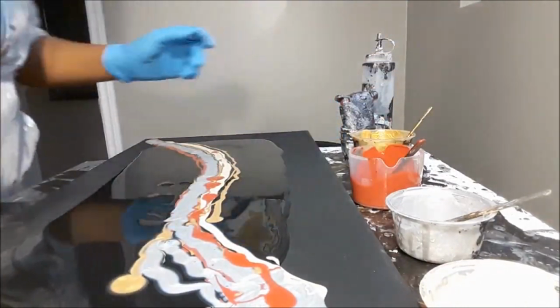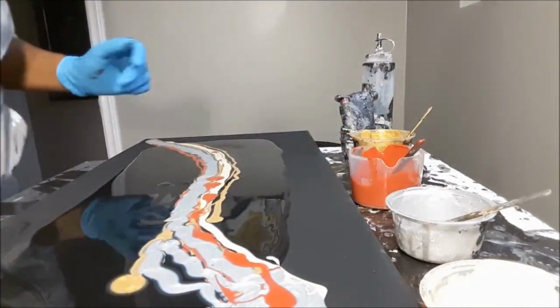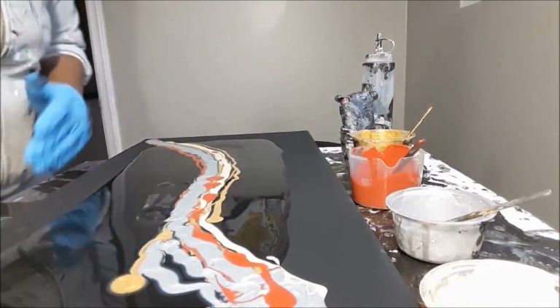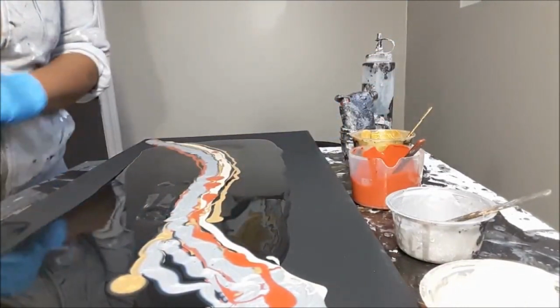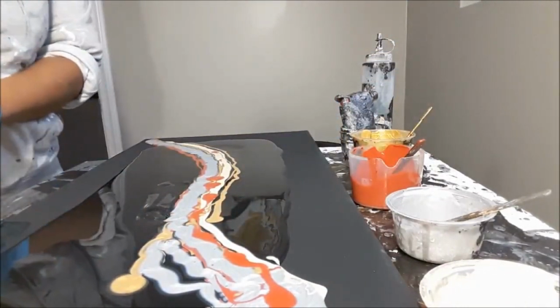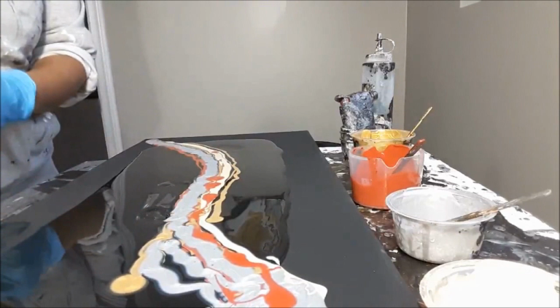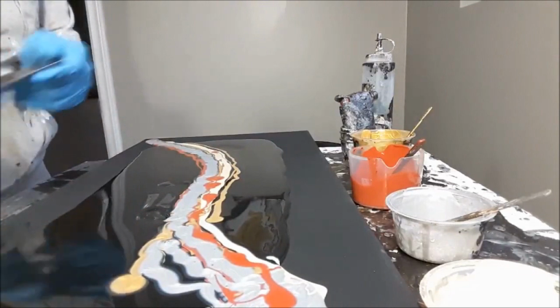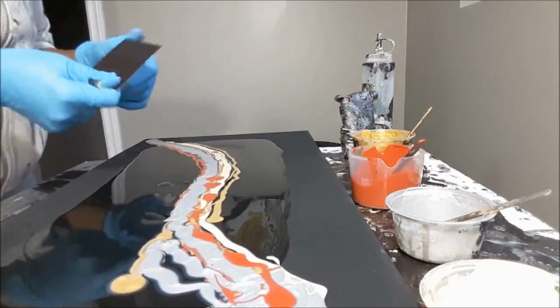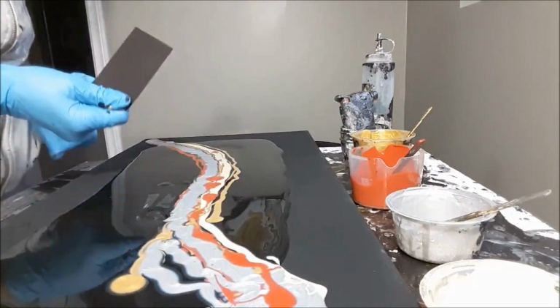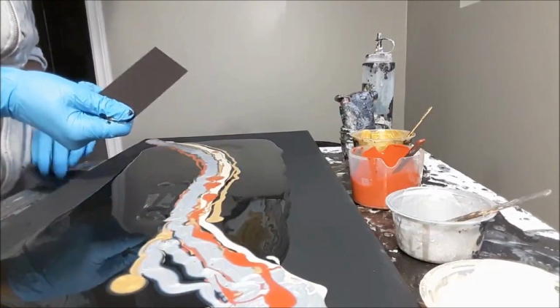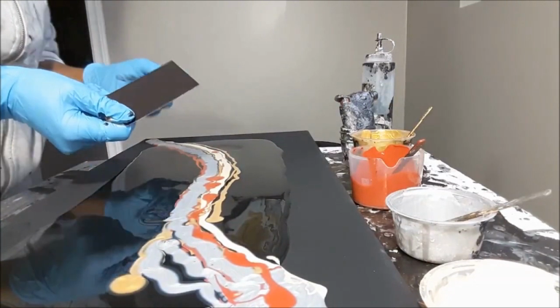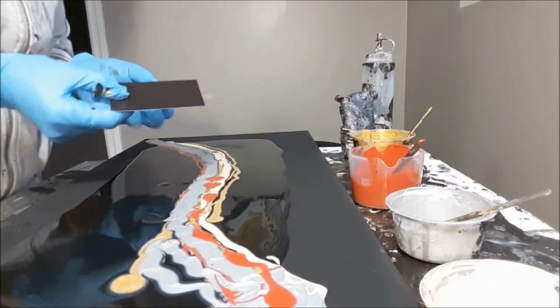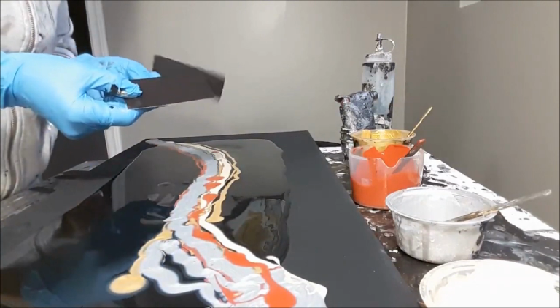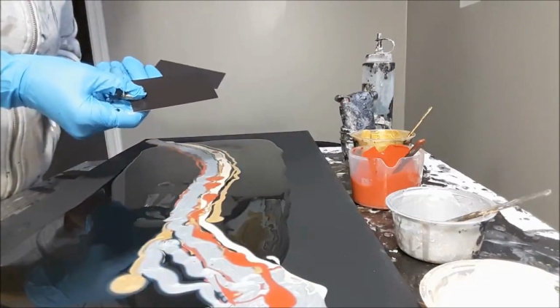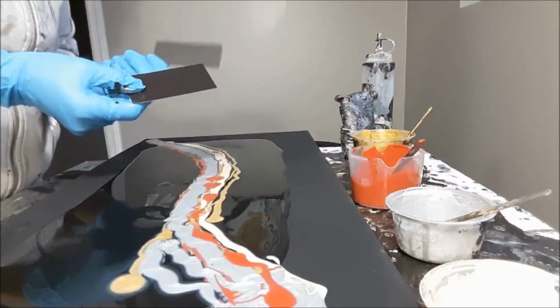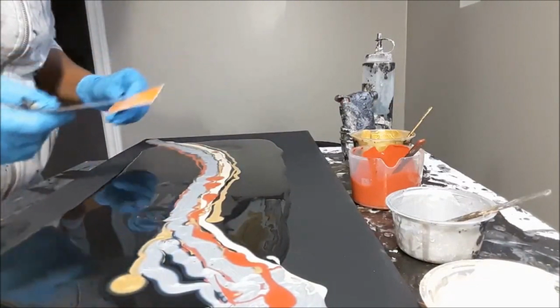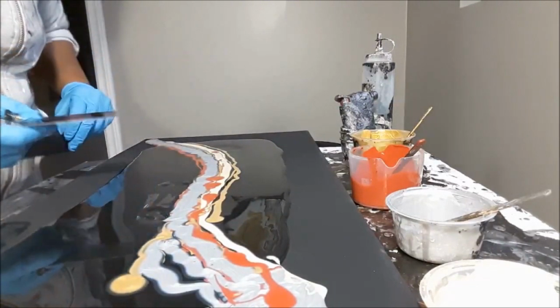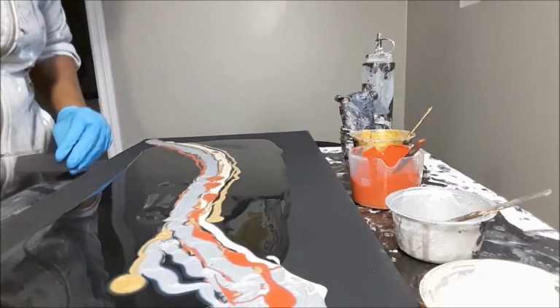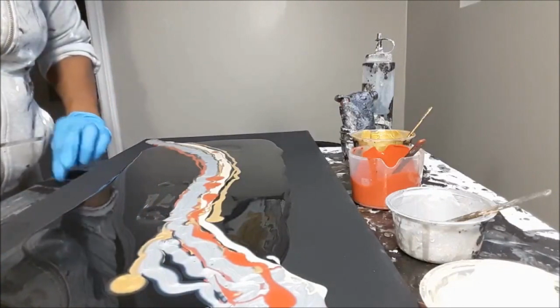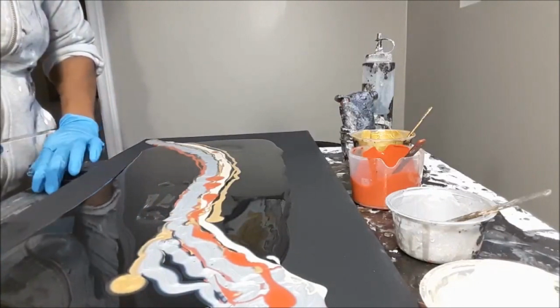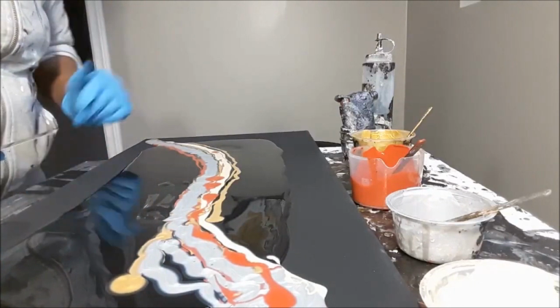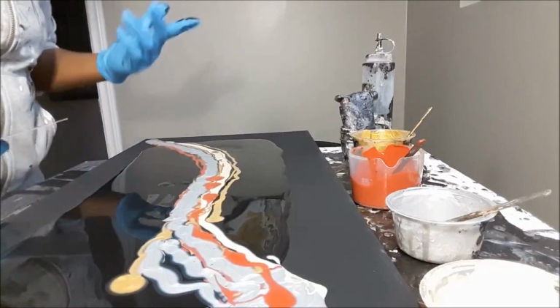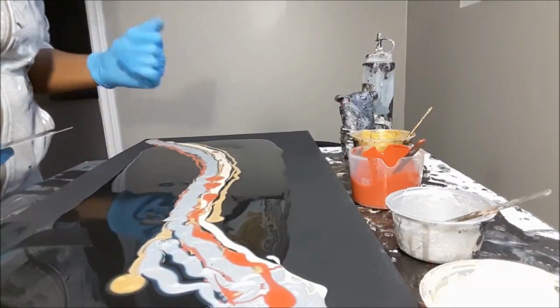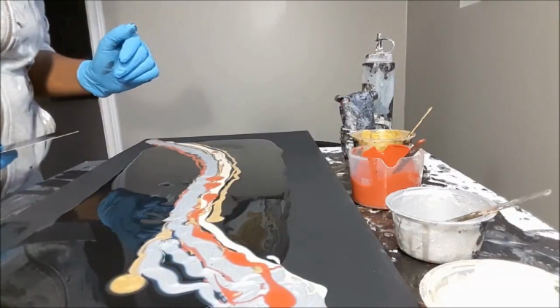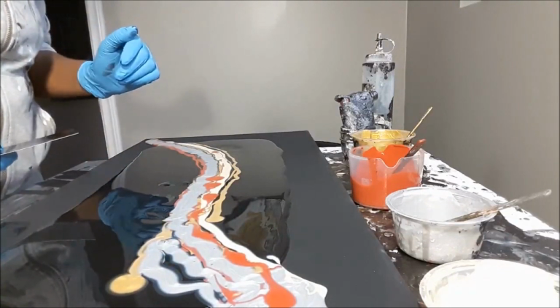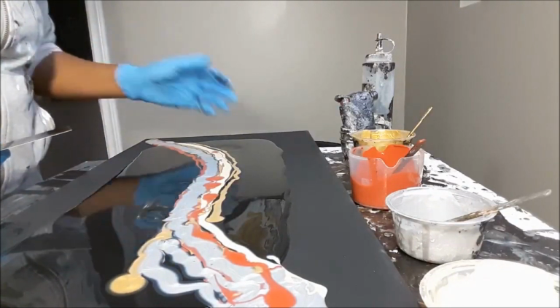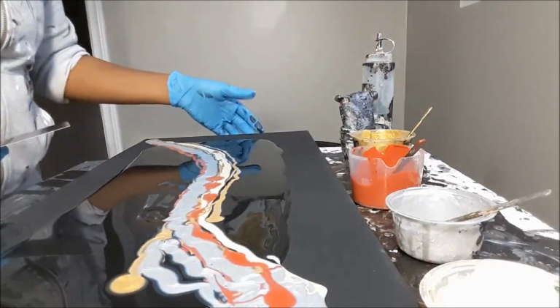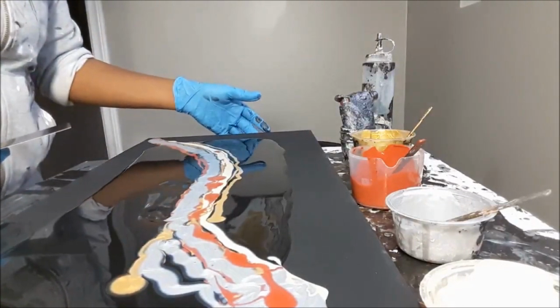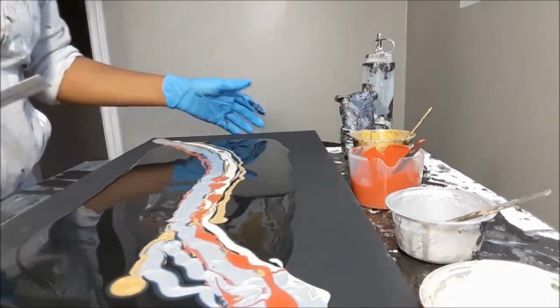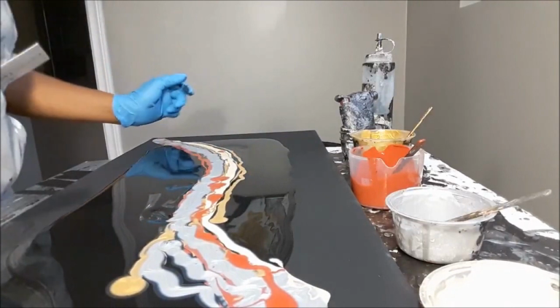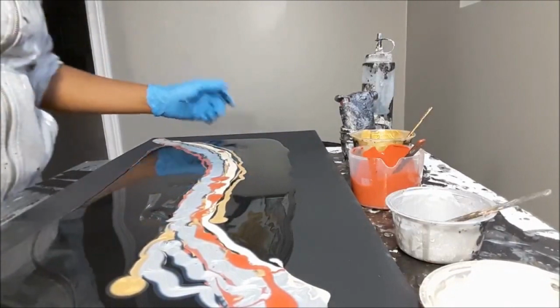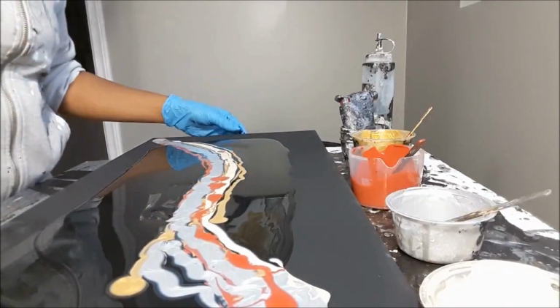I also have some business card magnets in different sizes here, and I've cut them up because I want my lines to be different. Anyway, let's see how this turns out.